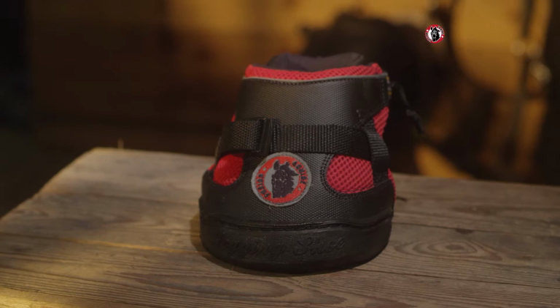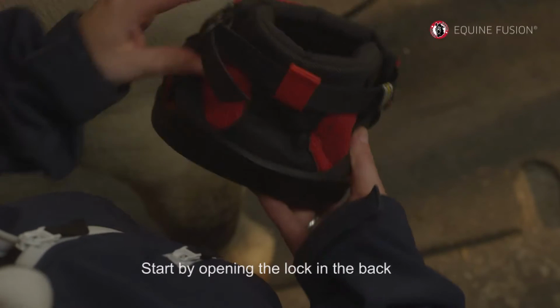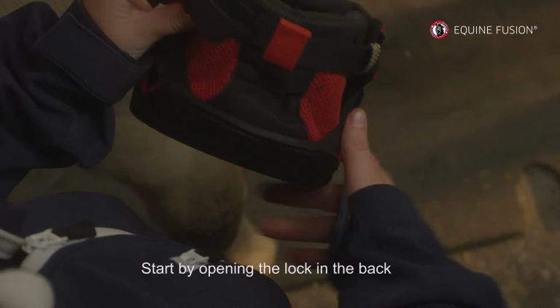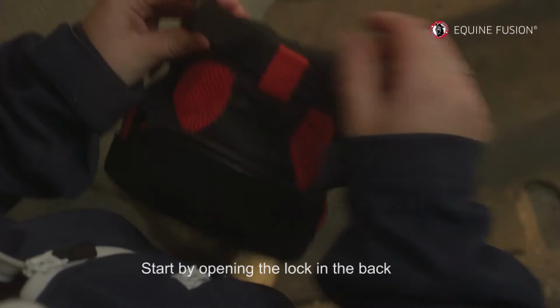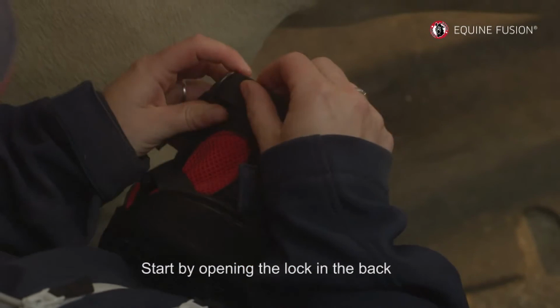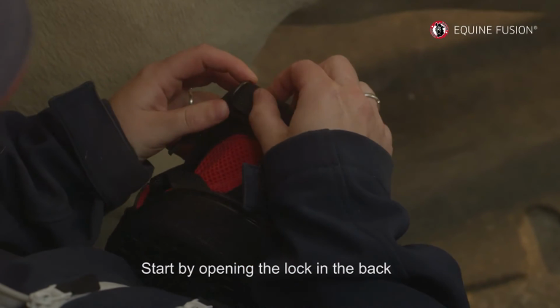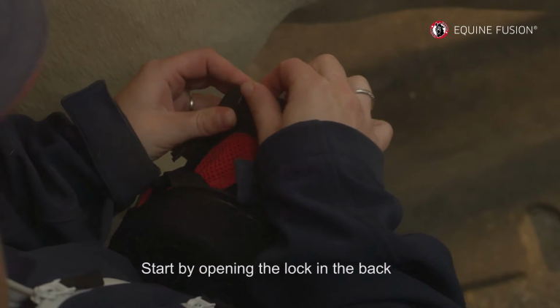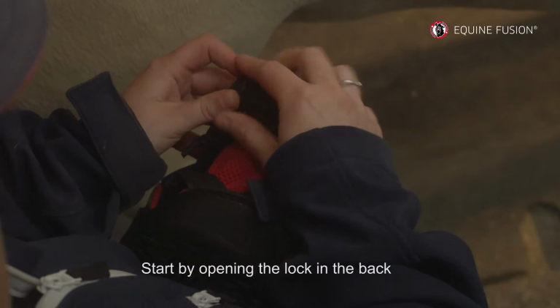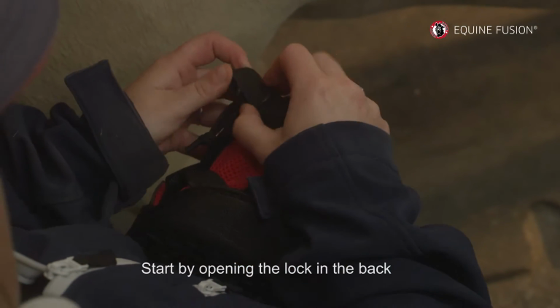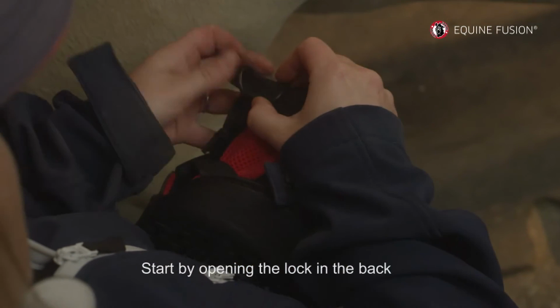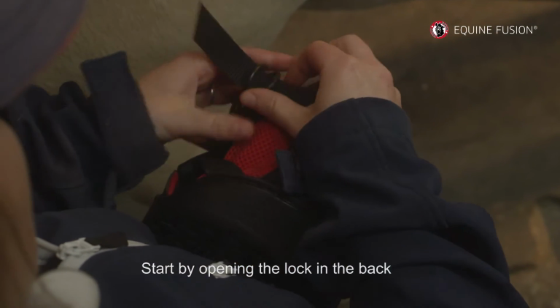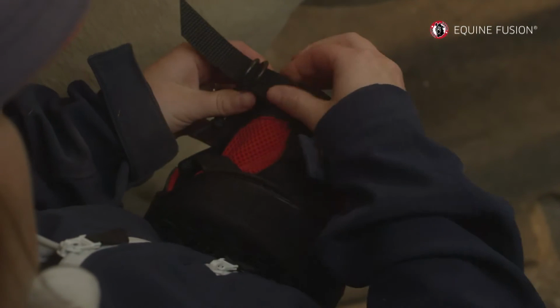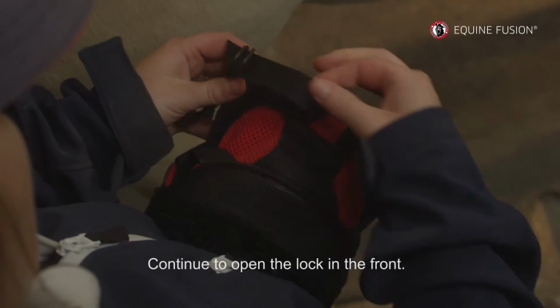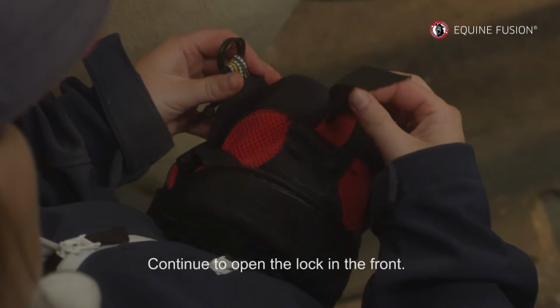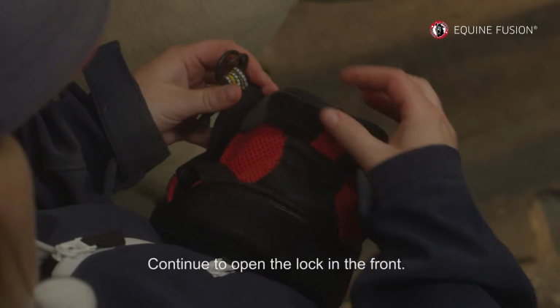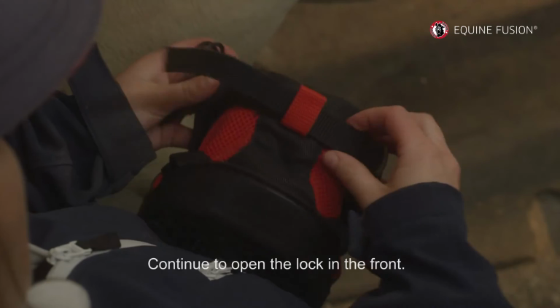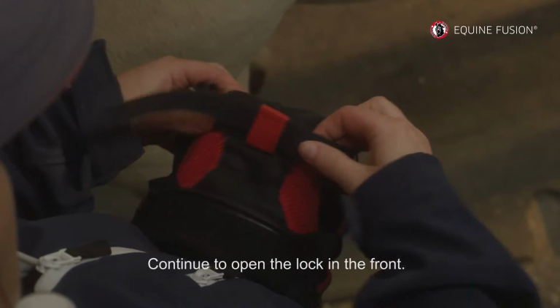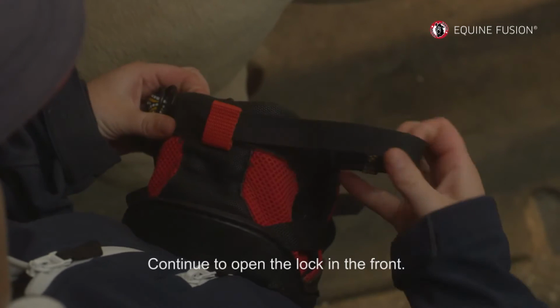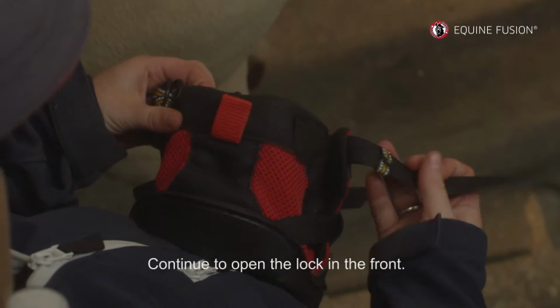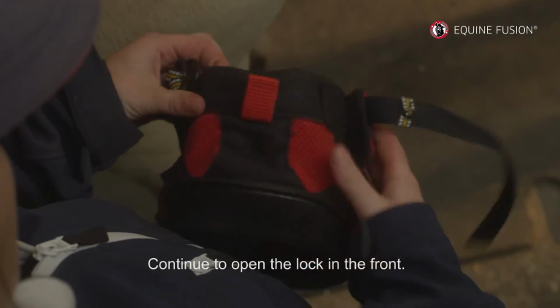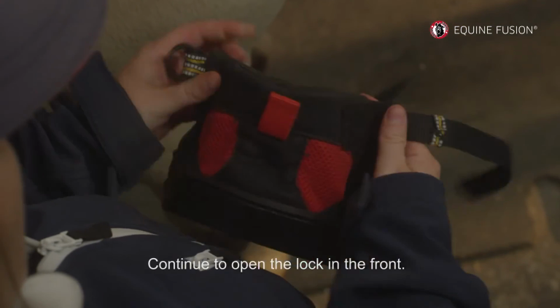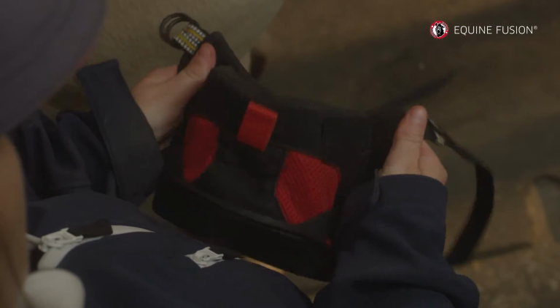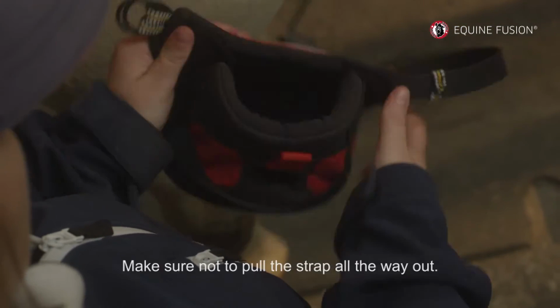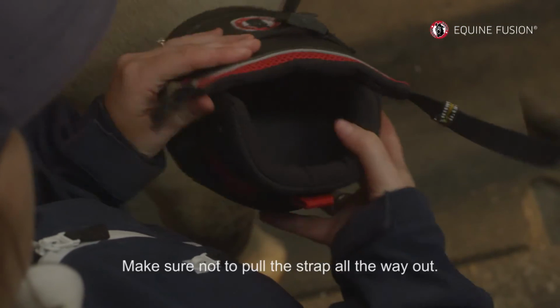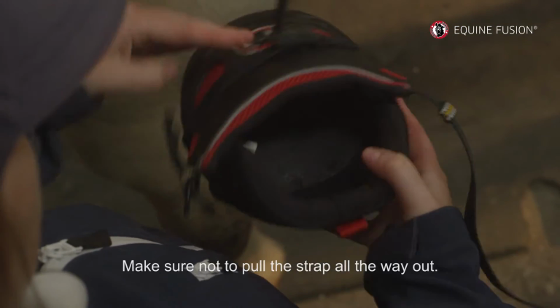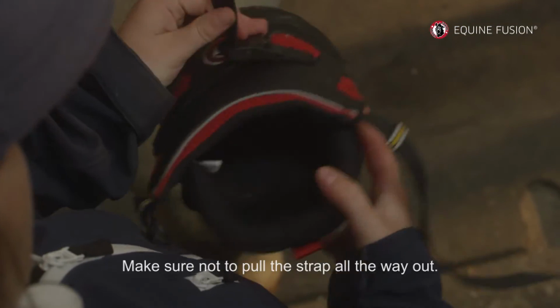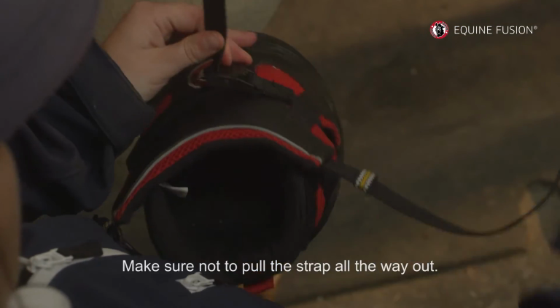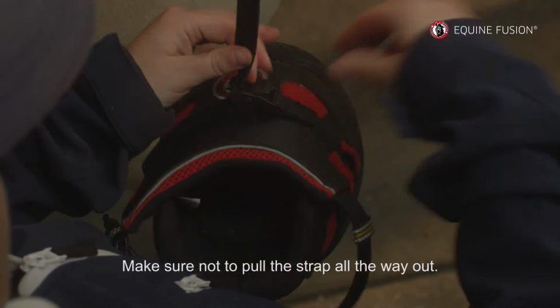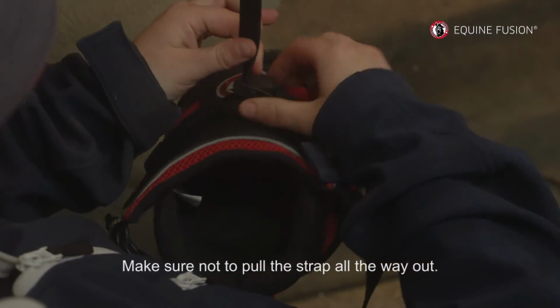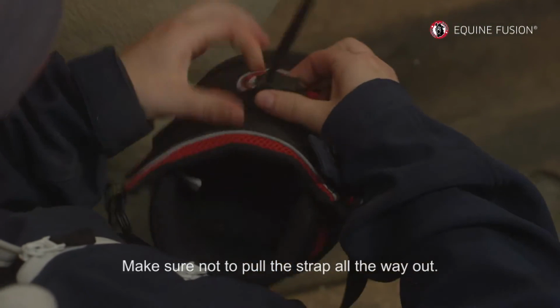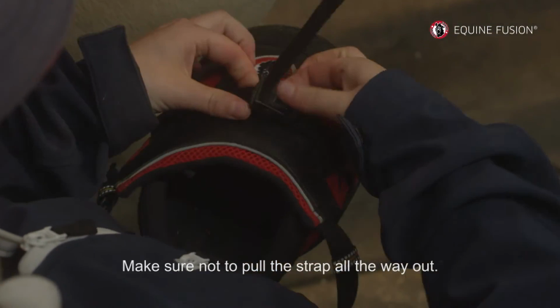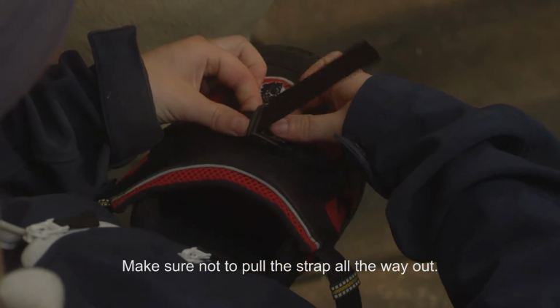Start by opening the lock in the back, then continue to open the lock in the front. Make sure not to pull the strap all the way out.